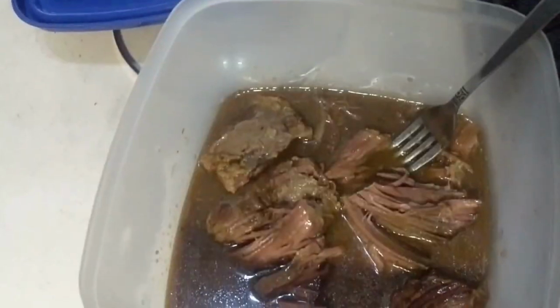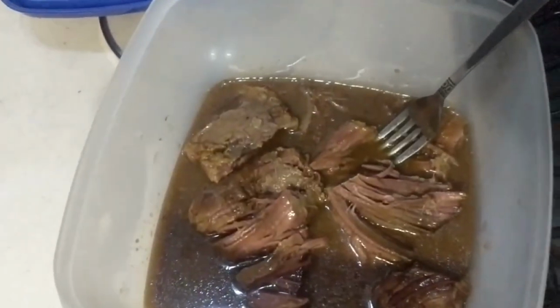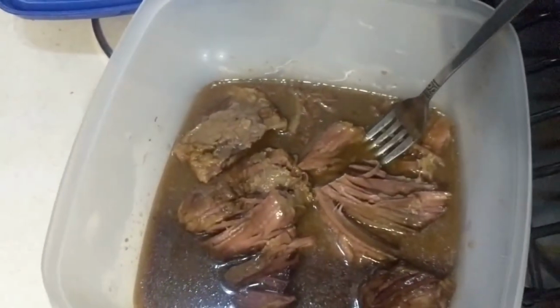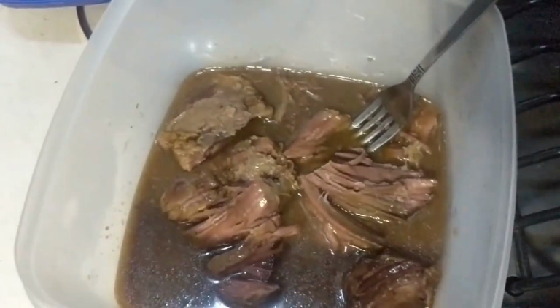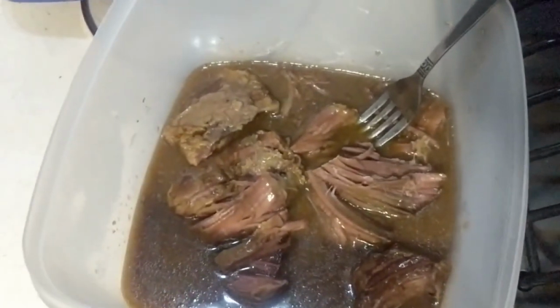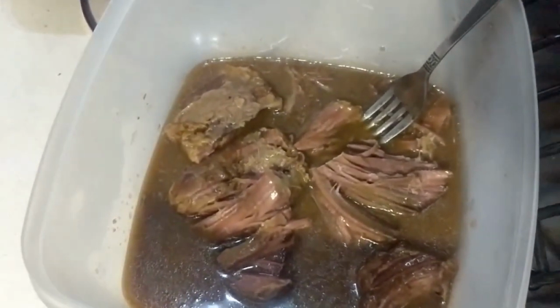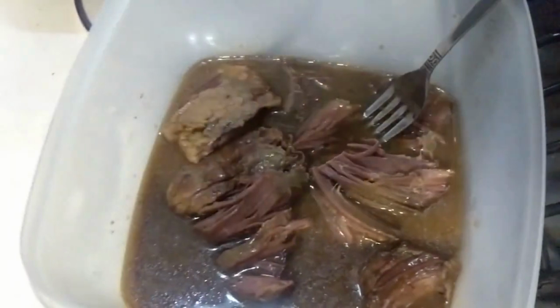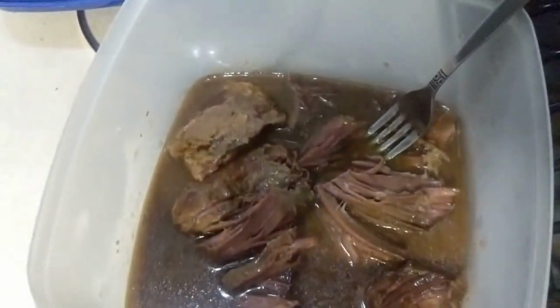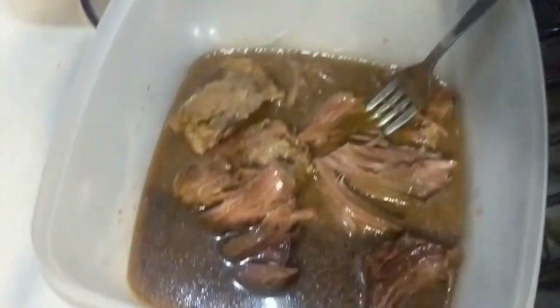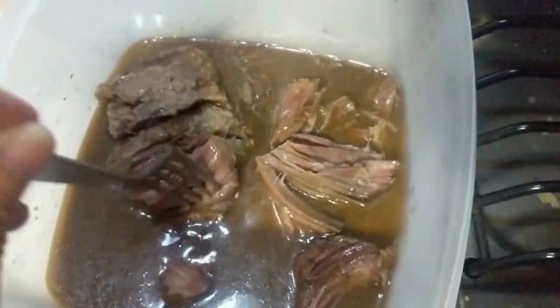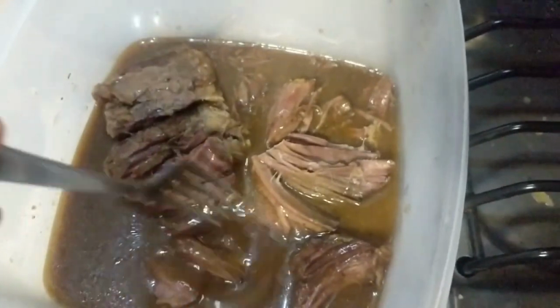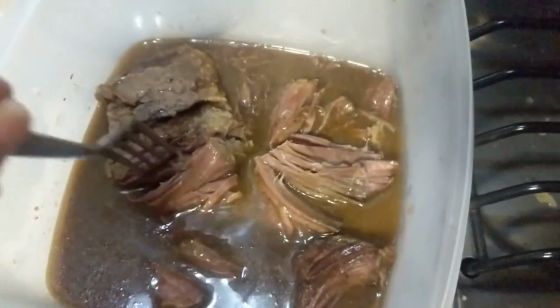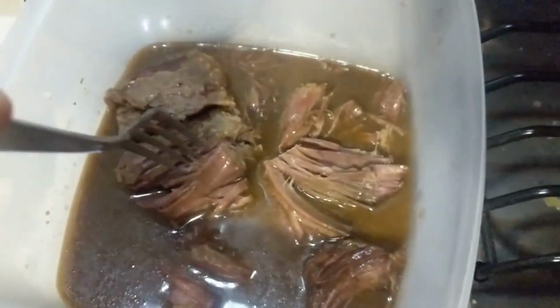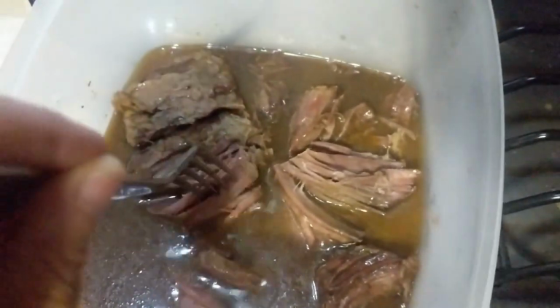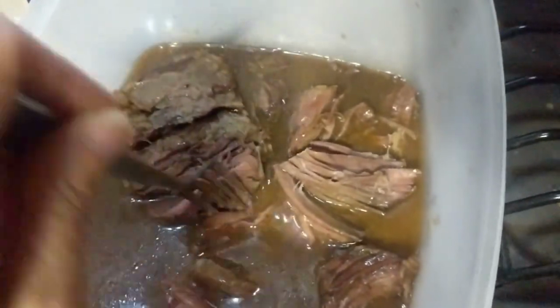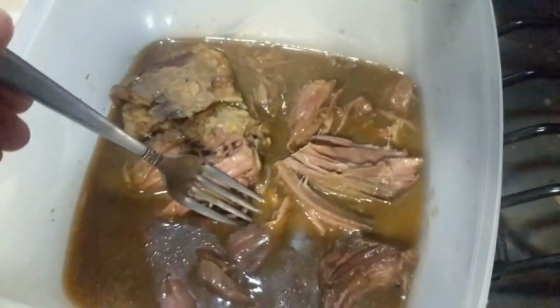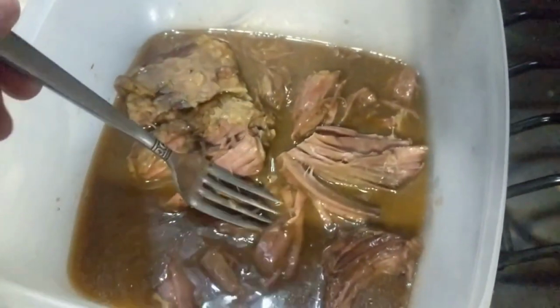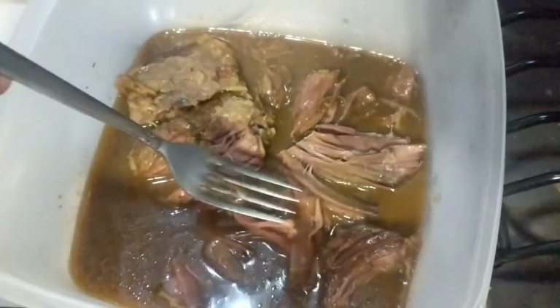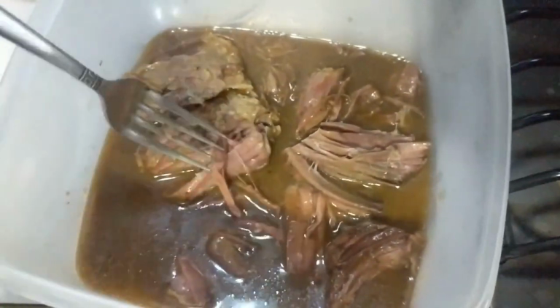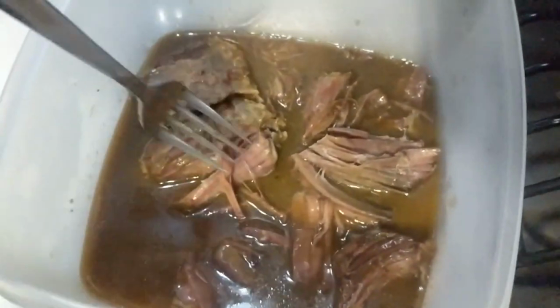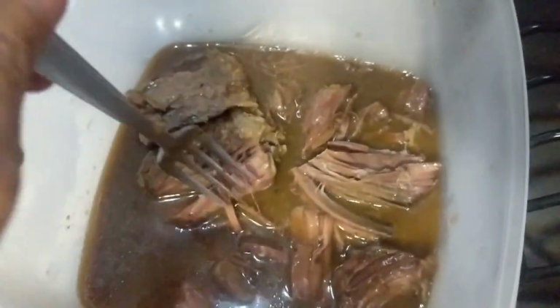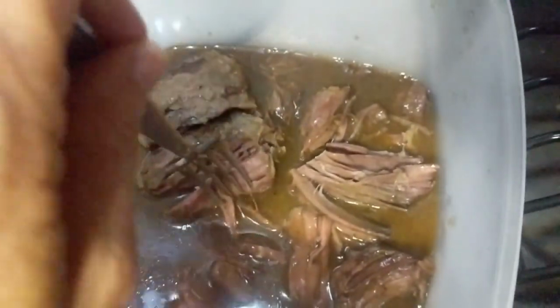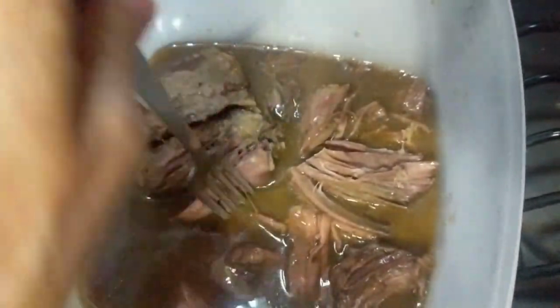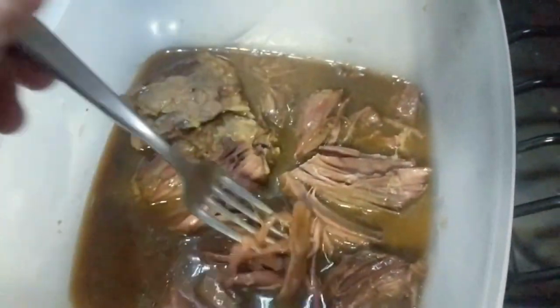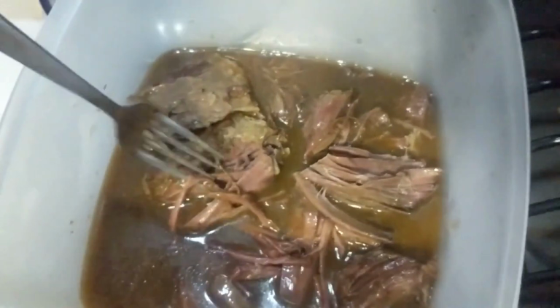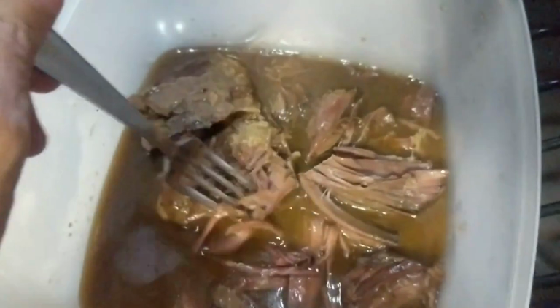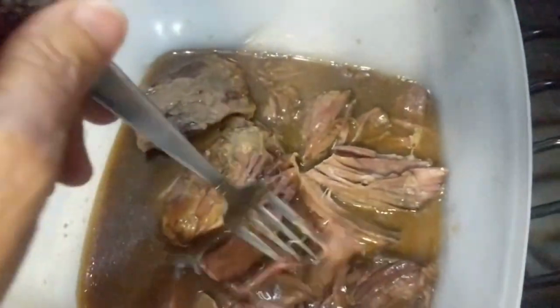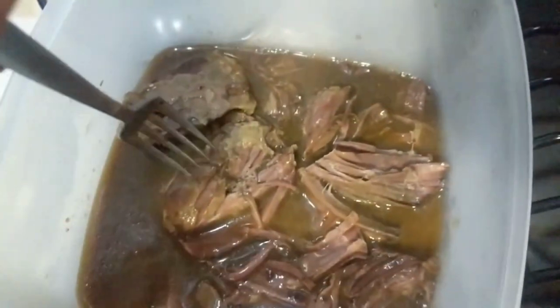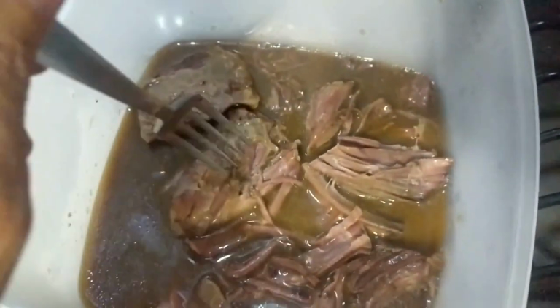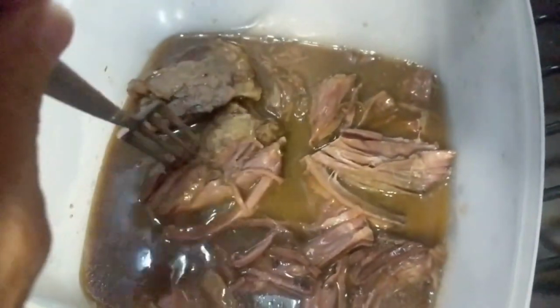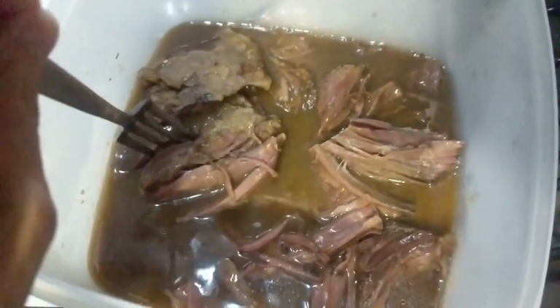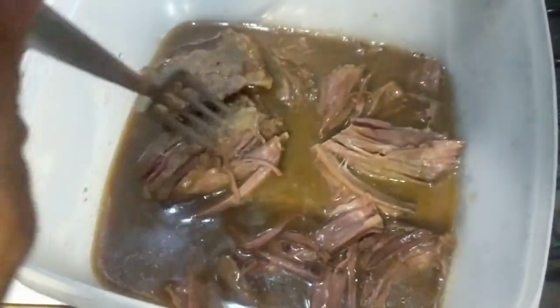Of course, I forgot to film it when it was in the crock pot. But this is the pot roast. My mouth is watering. See how tender it is? It just falls apart.